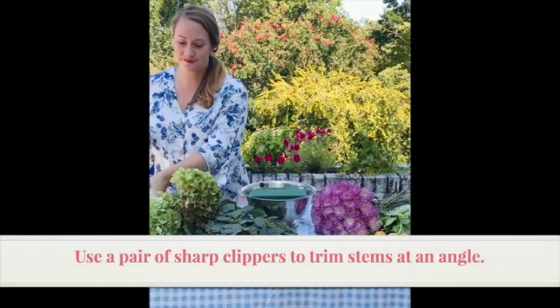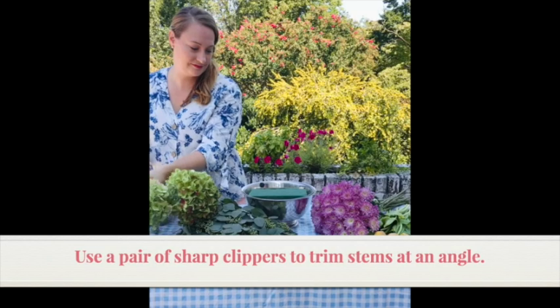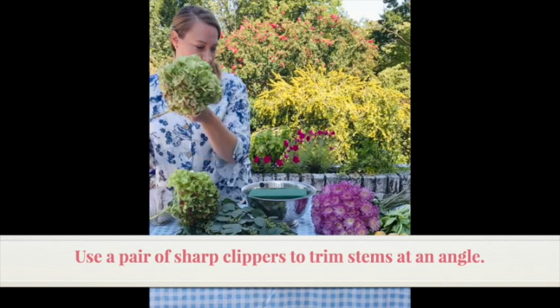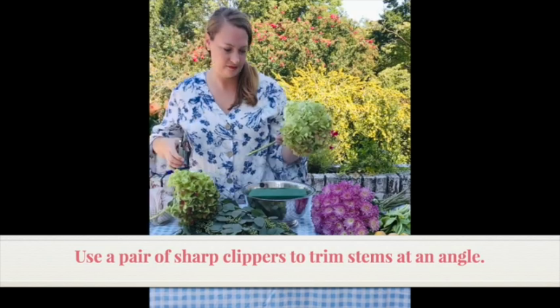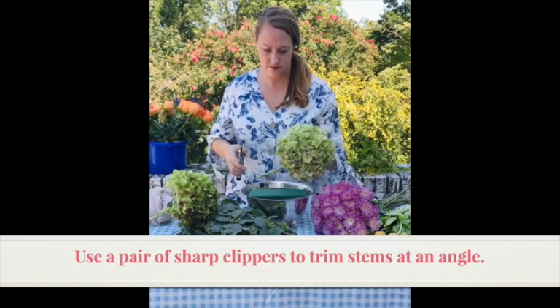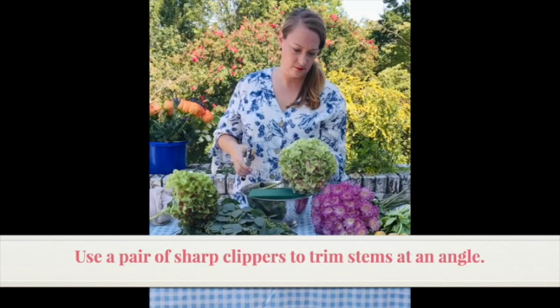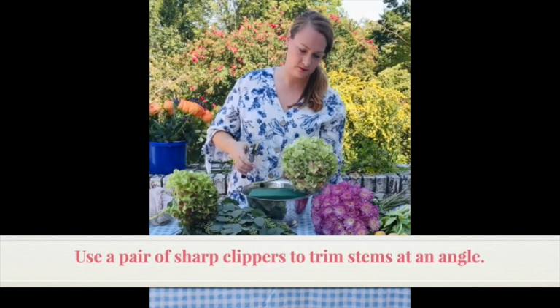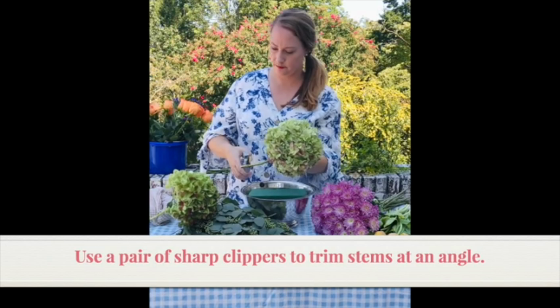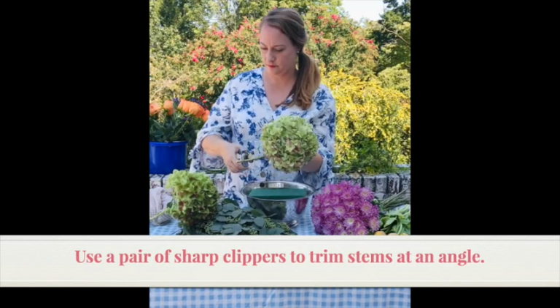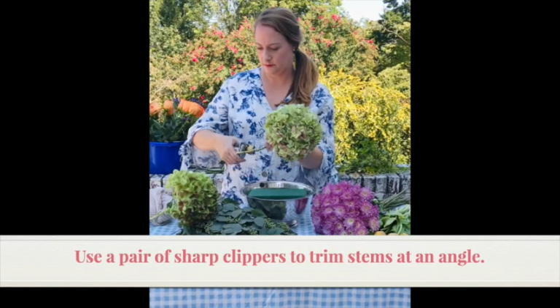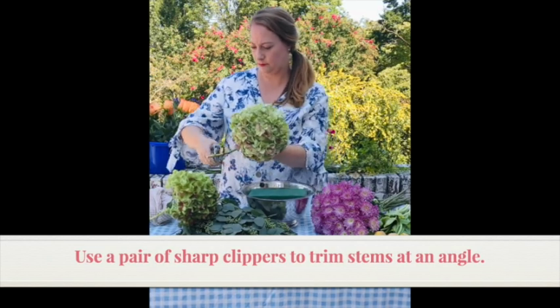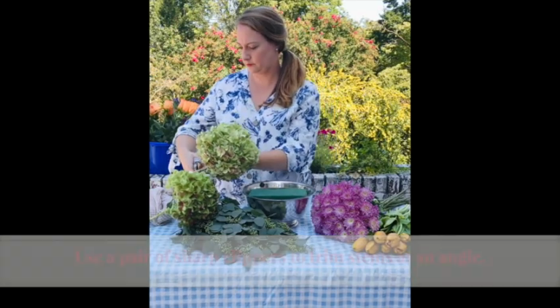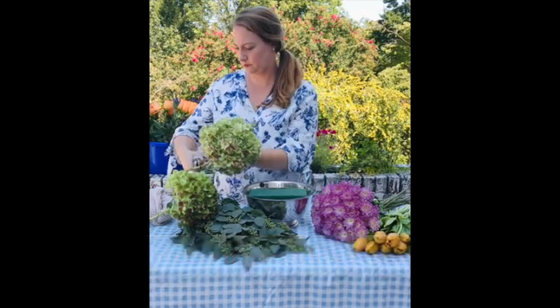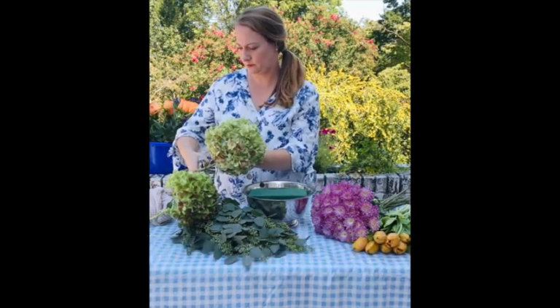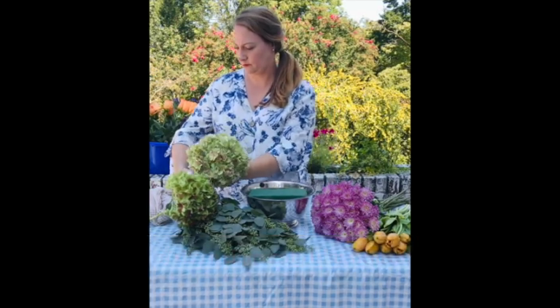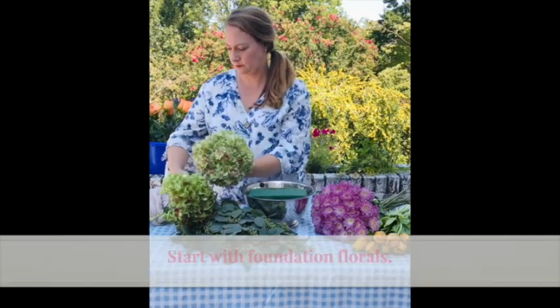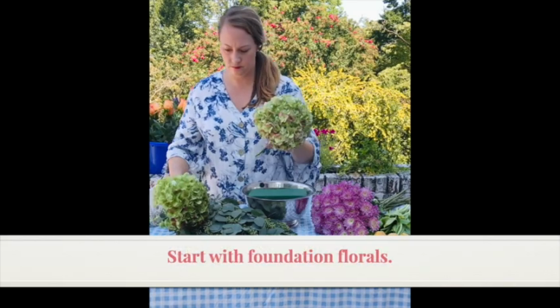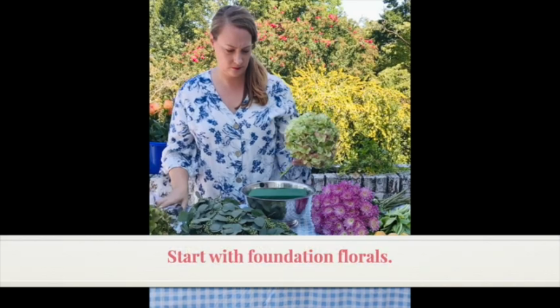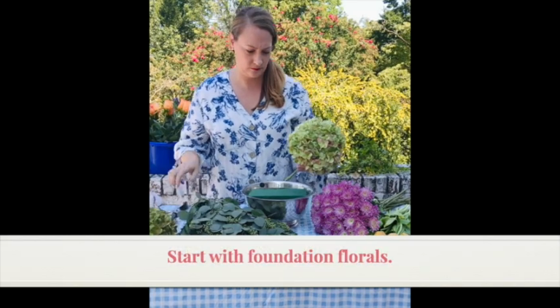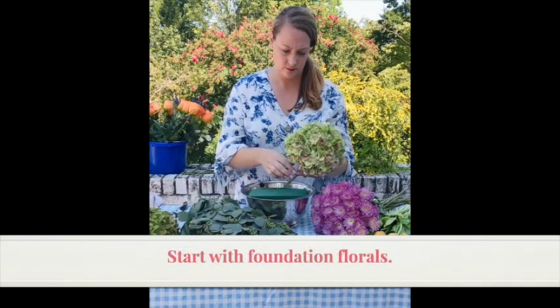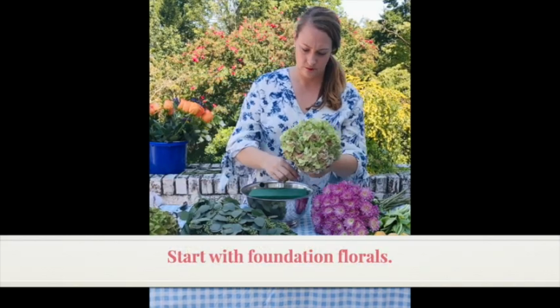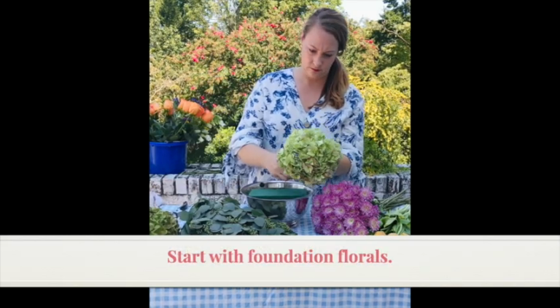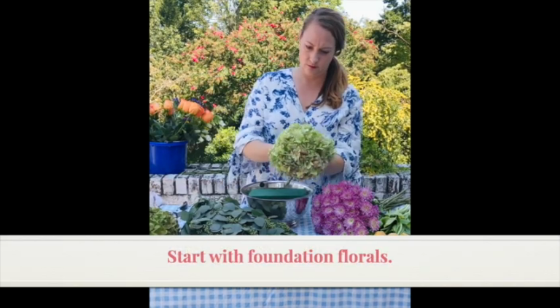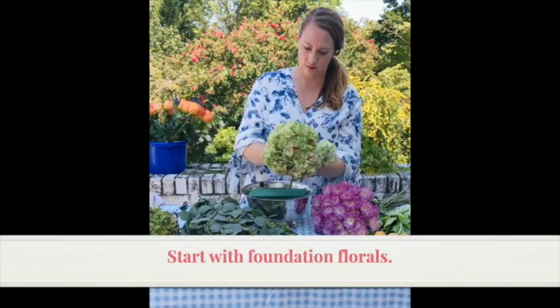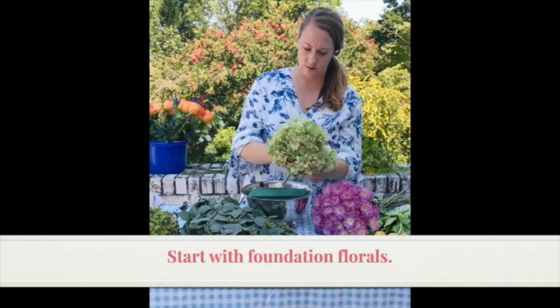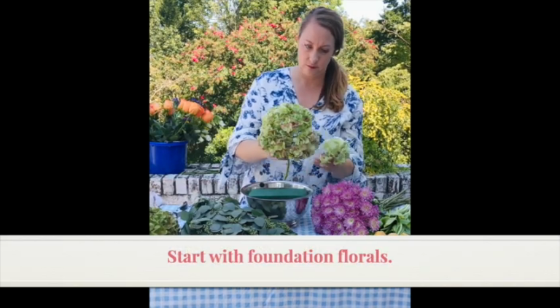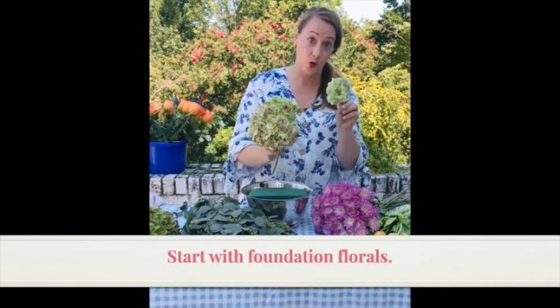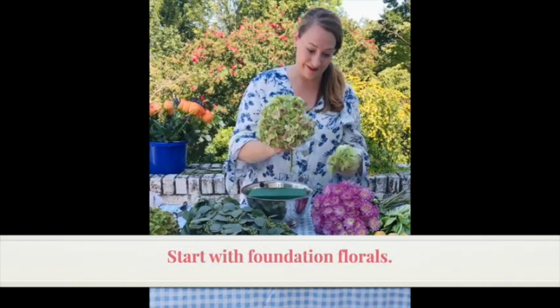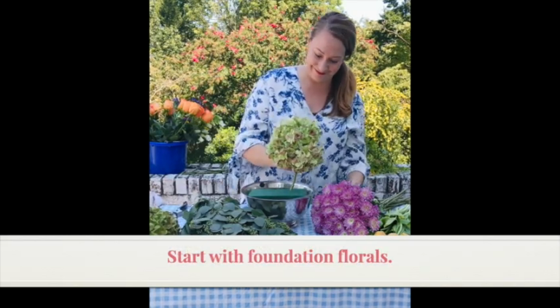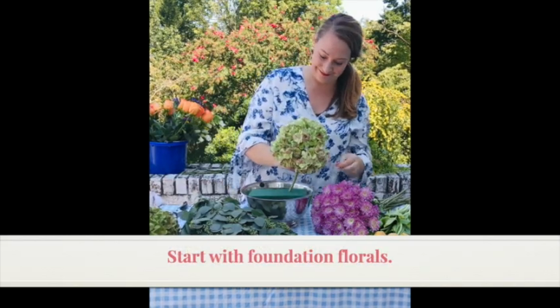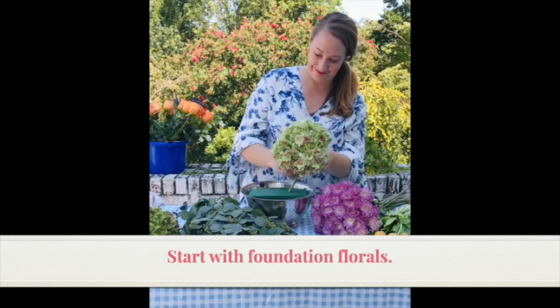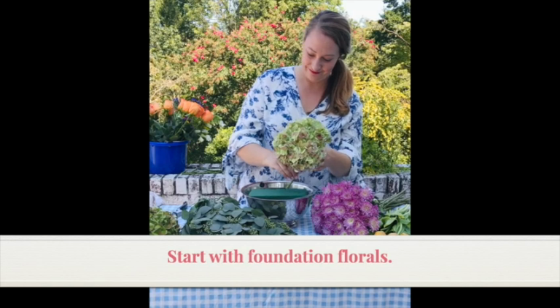You'll need some sharp clippers and we're gonna start with our foundation florals, which is this beautiful green hydrangea. Oops, I broke a piece — we'll use that later.